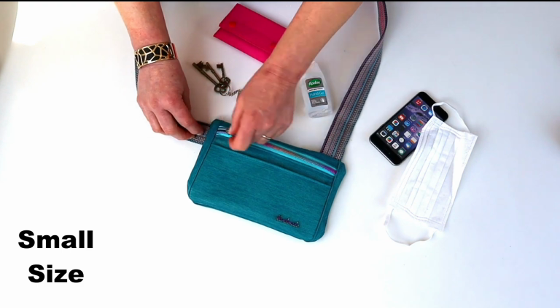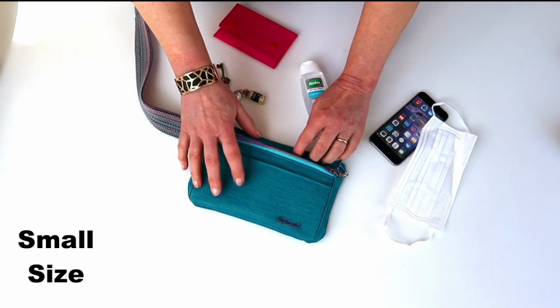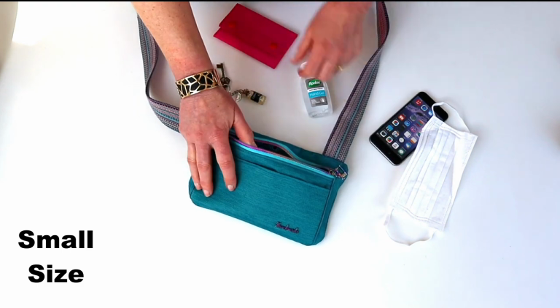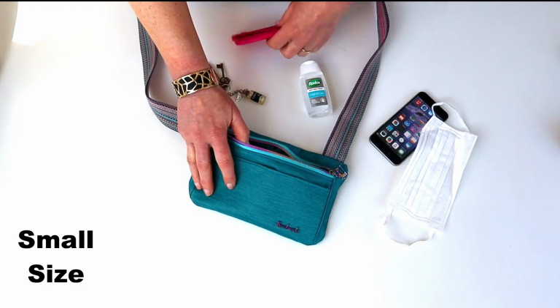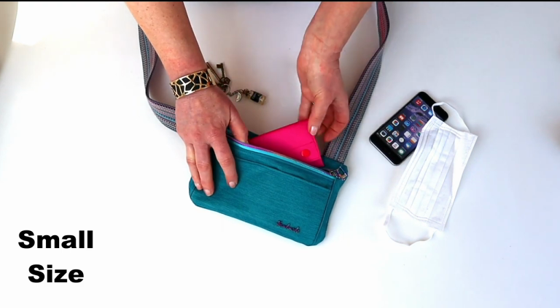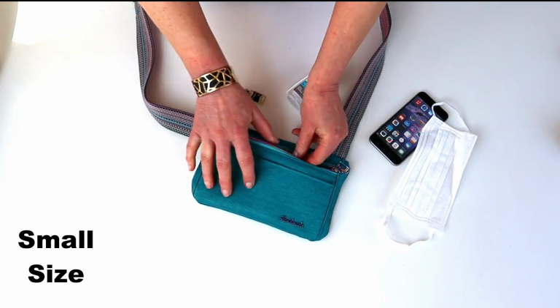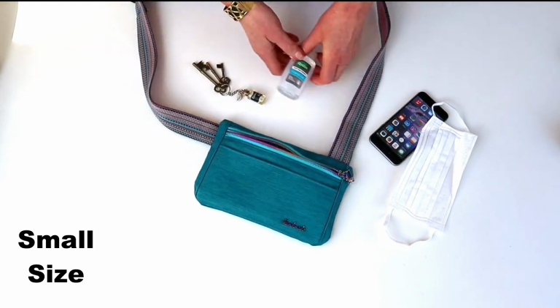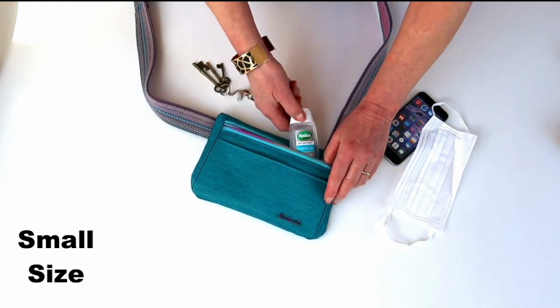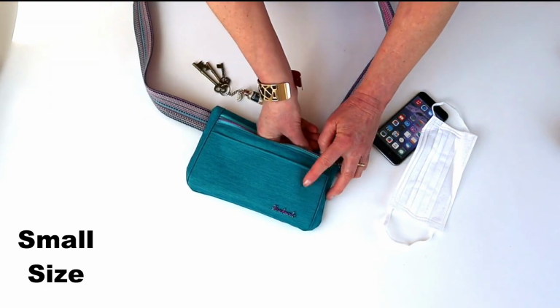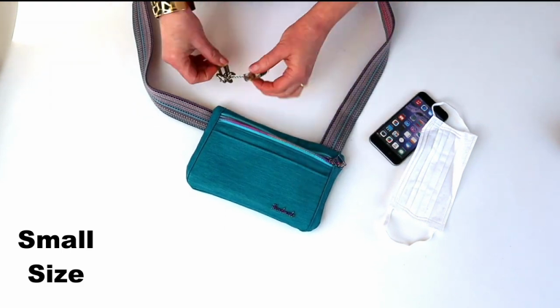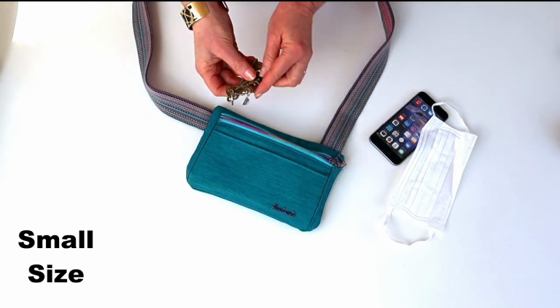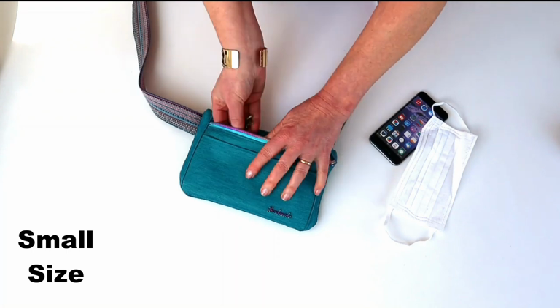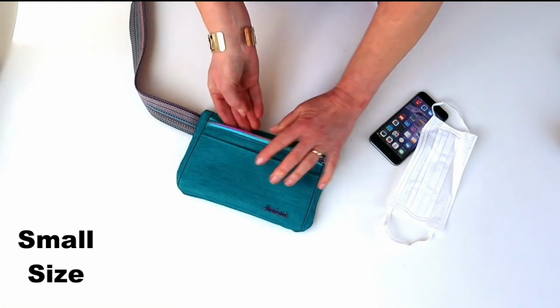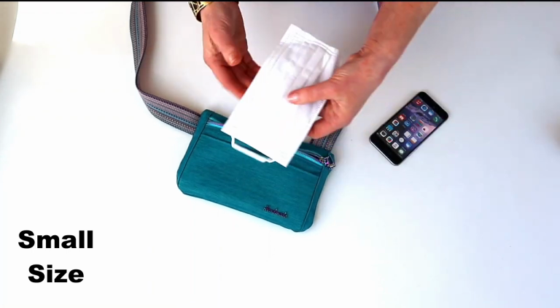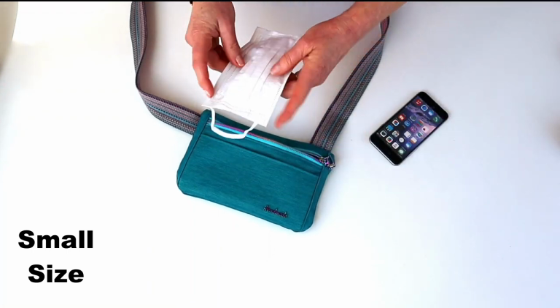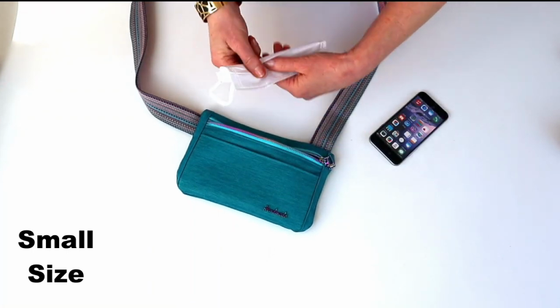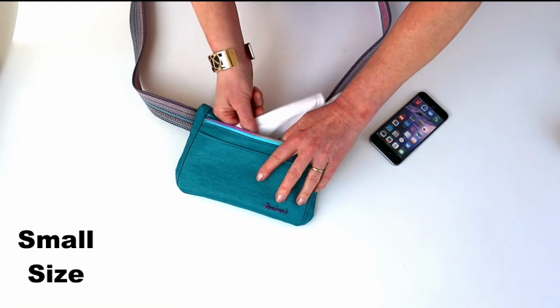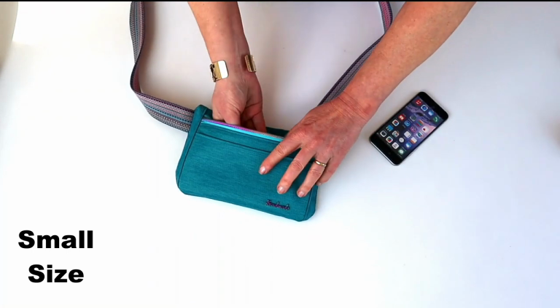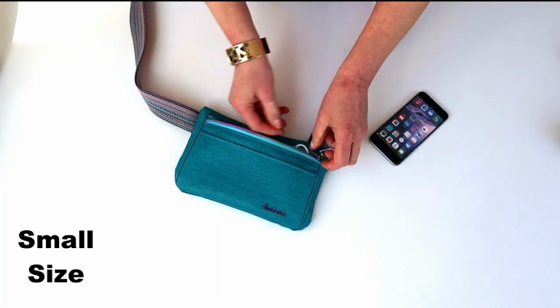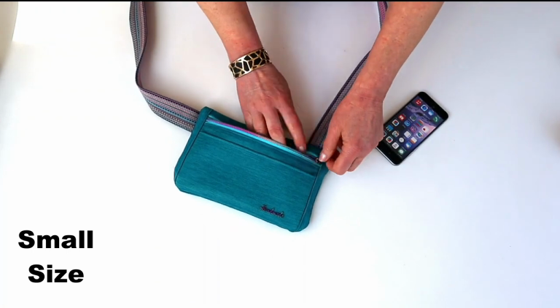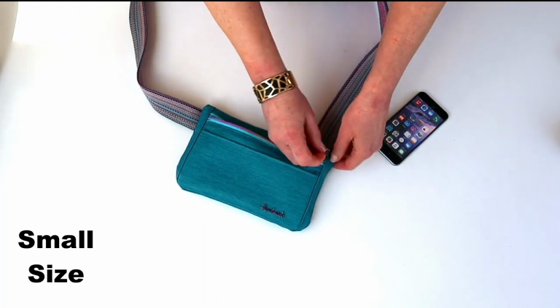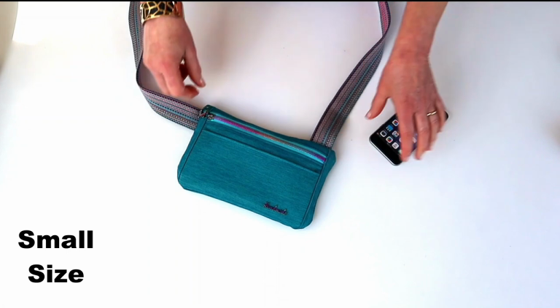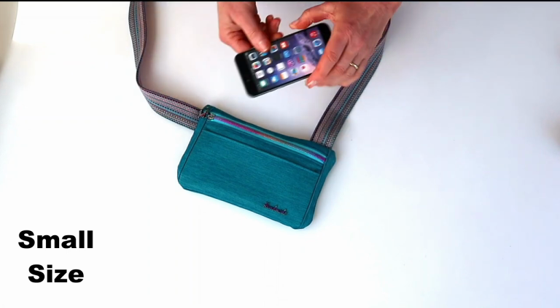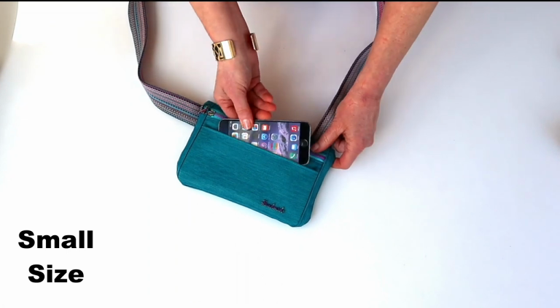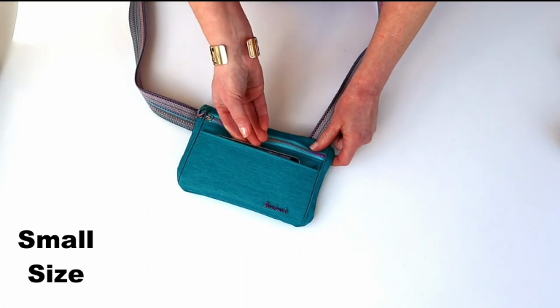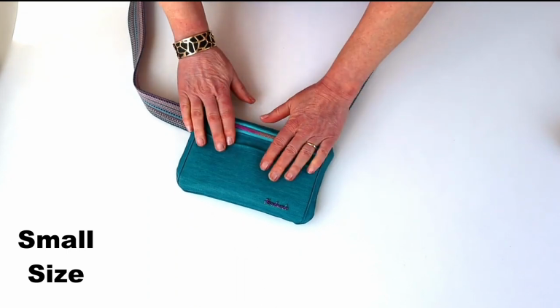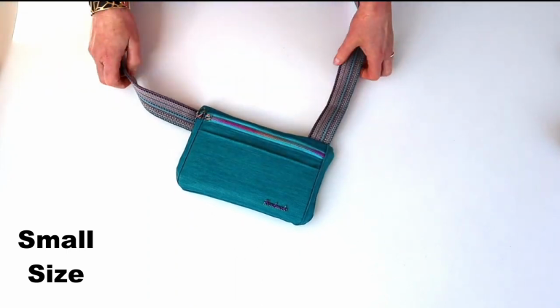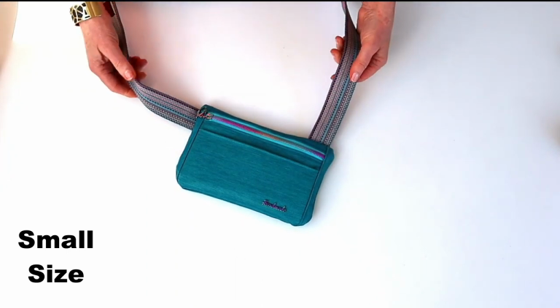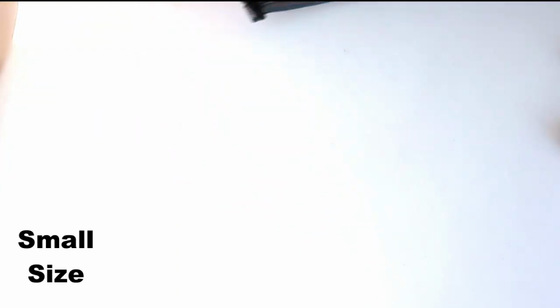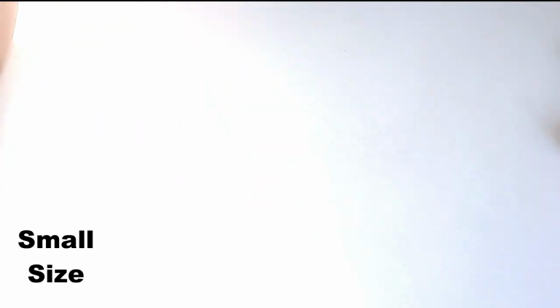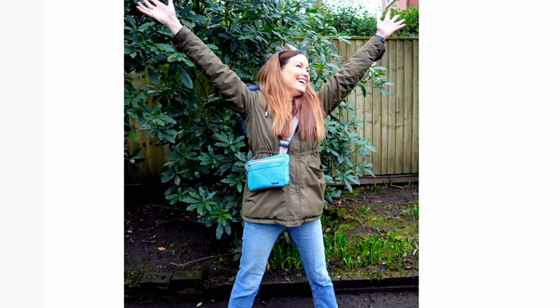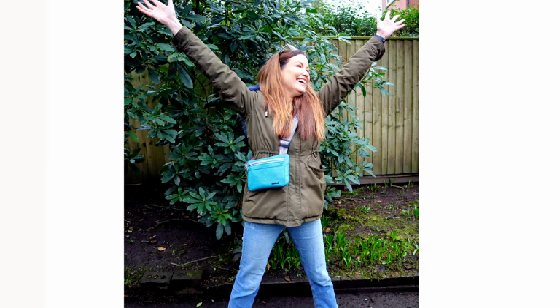I can easily get an XL phone, keys, a Lewis wallet, mask and maybe even a few dog bits in there. If worn high you can do anything in it in comfort — I don't even need to take it off when doing something active, it sits so close to the body.